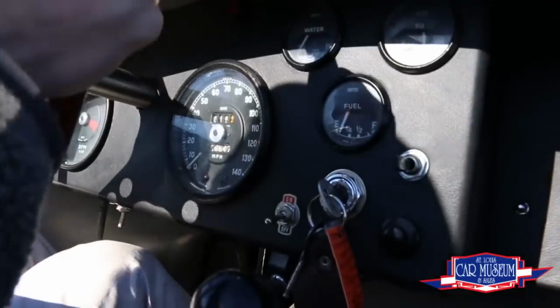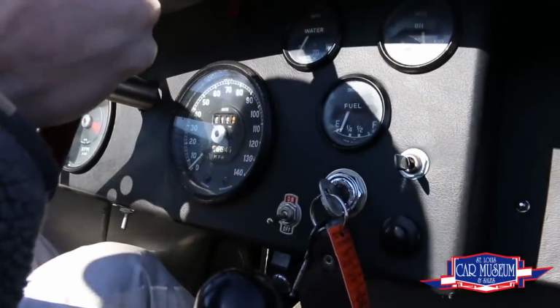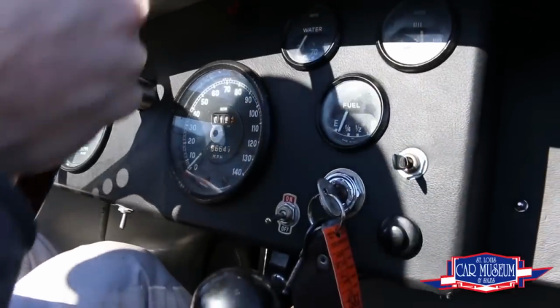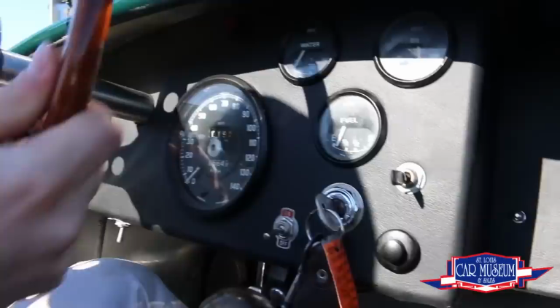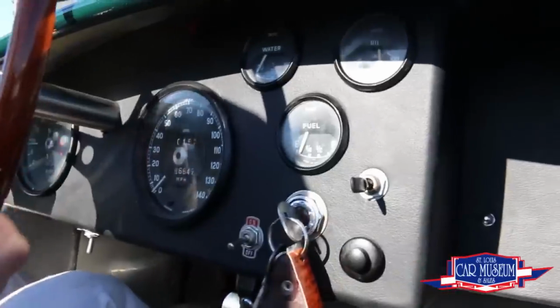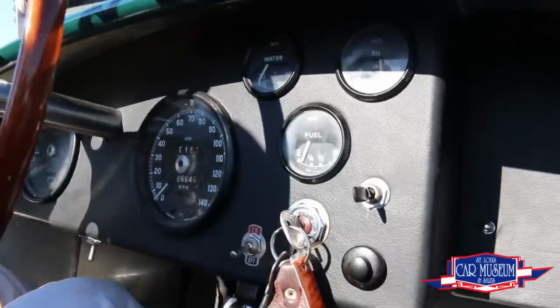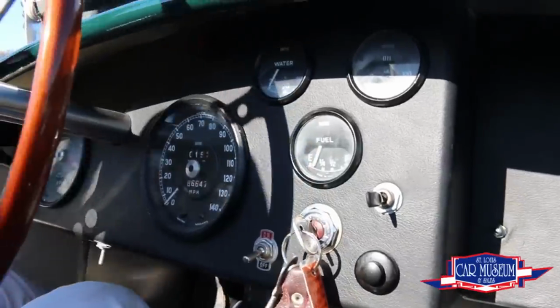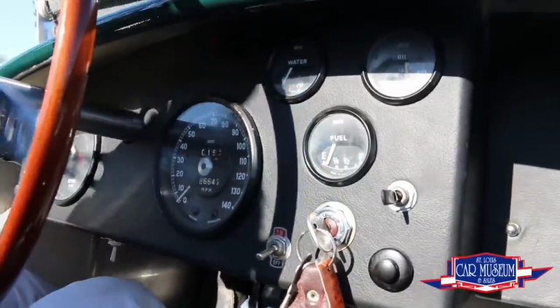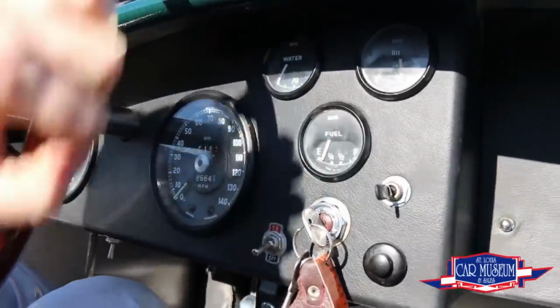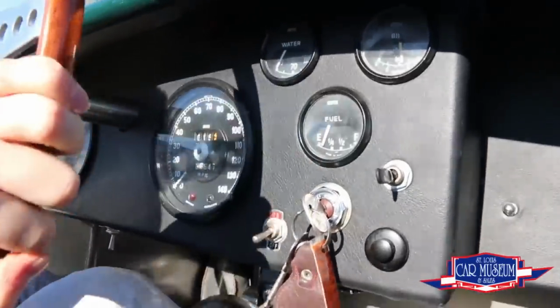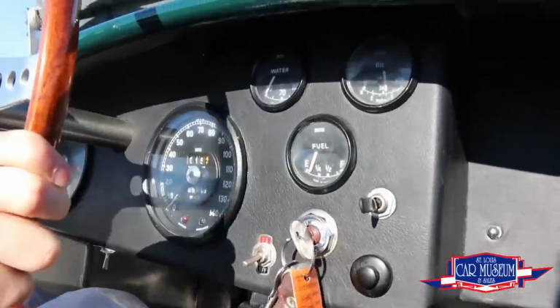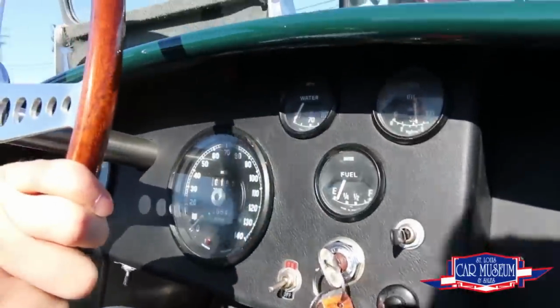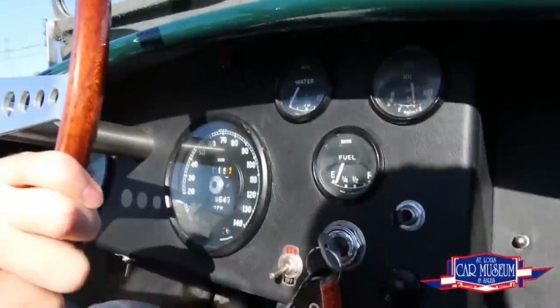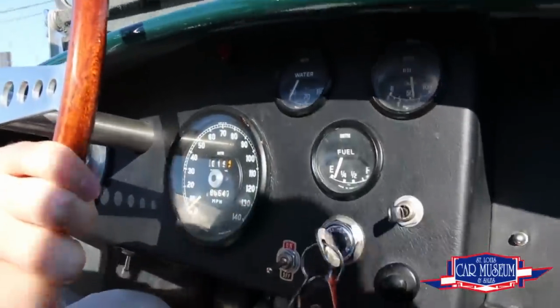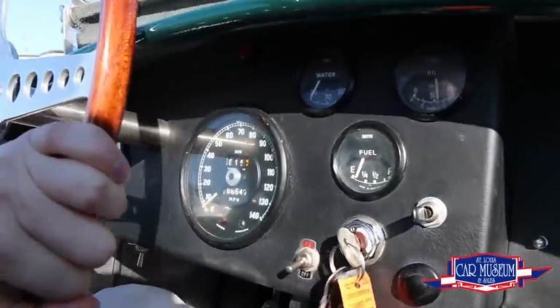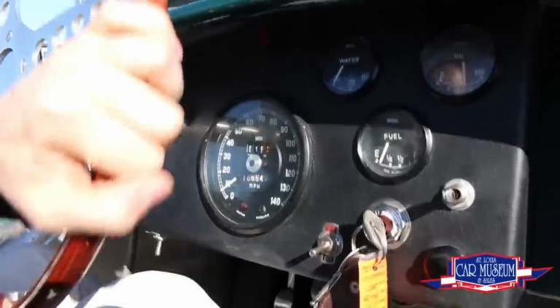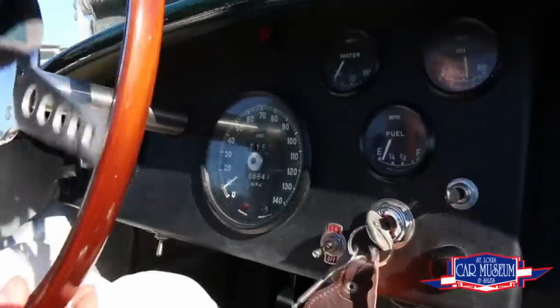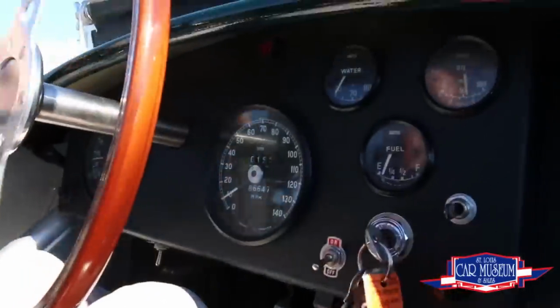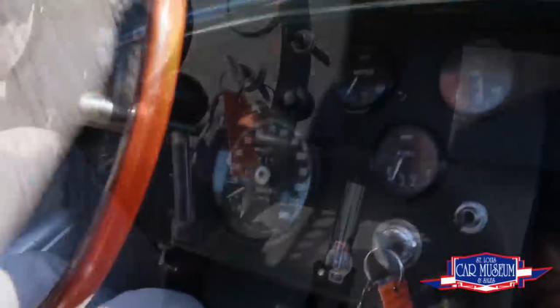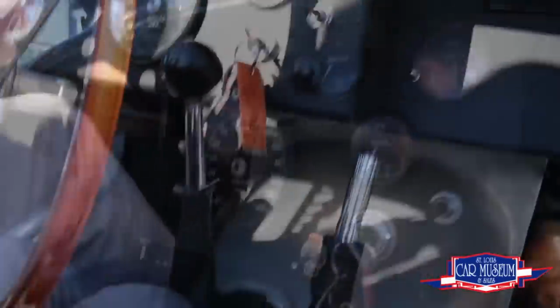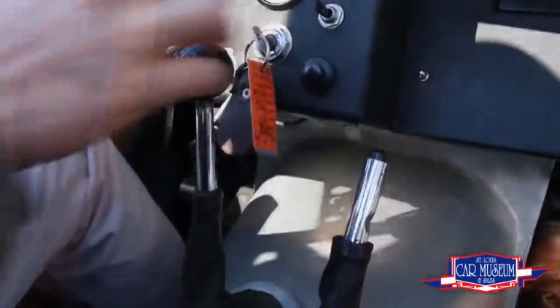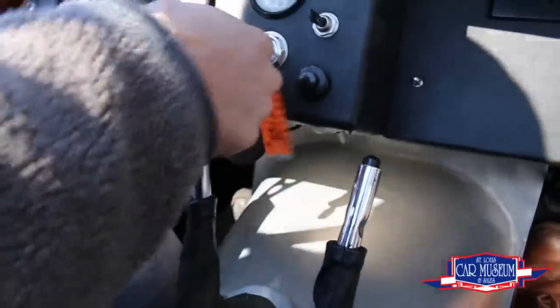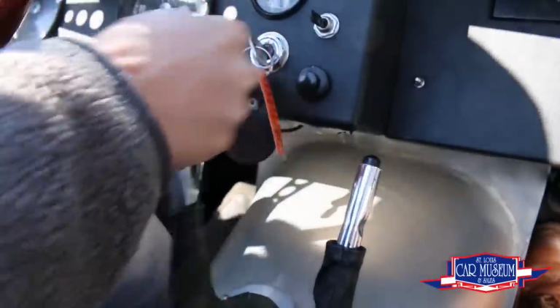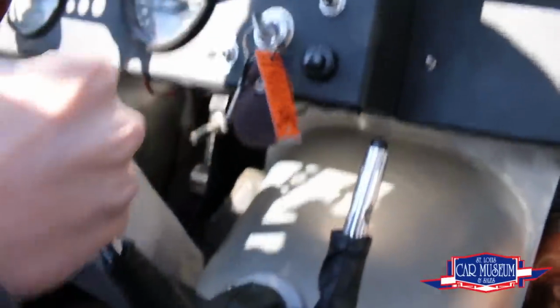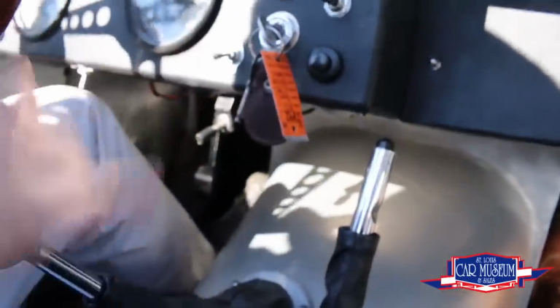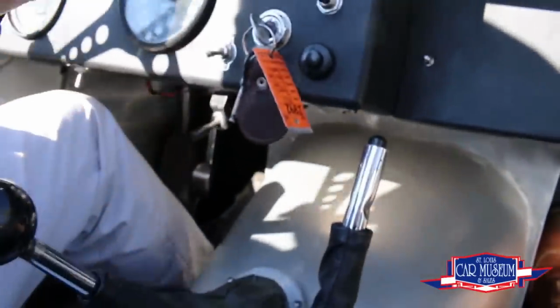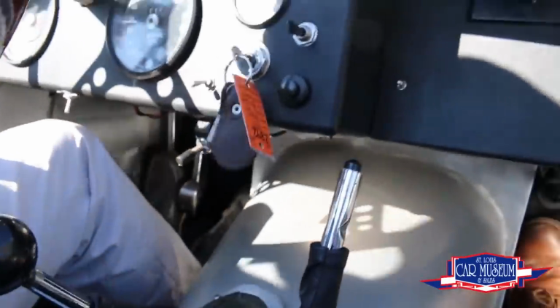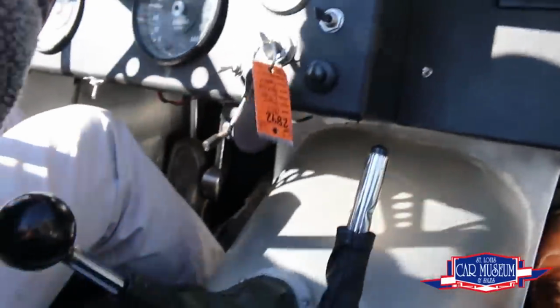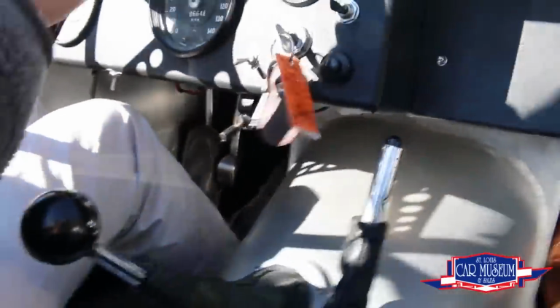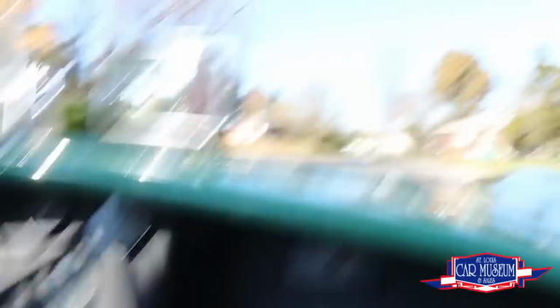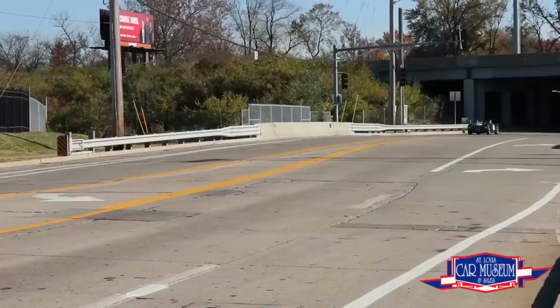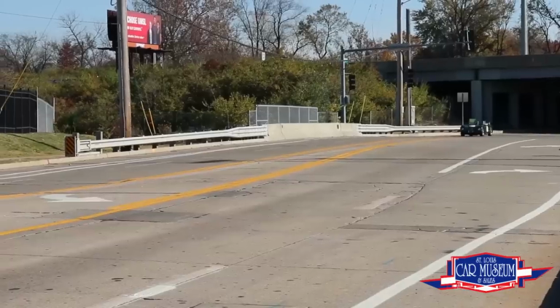Inside you'll find a Motolita steering wheel, a true Brooklands windscreen, turn signals, horn, and Smith's instrumentation.